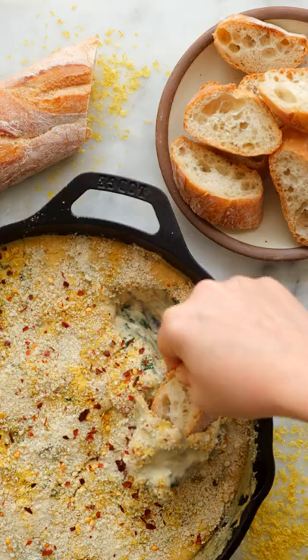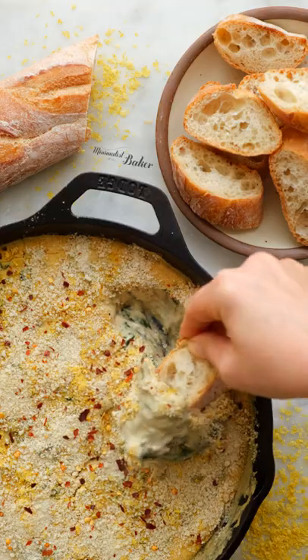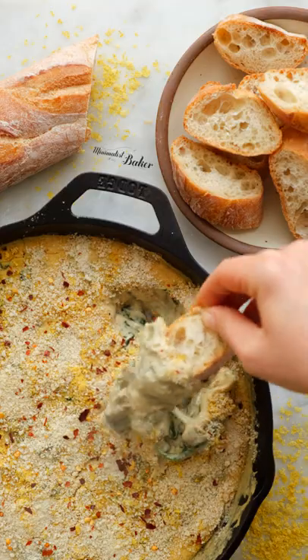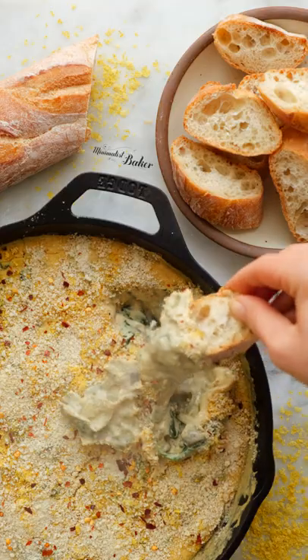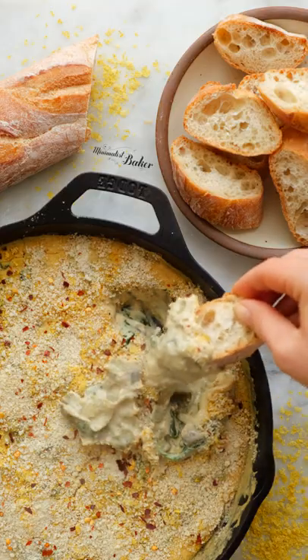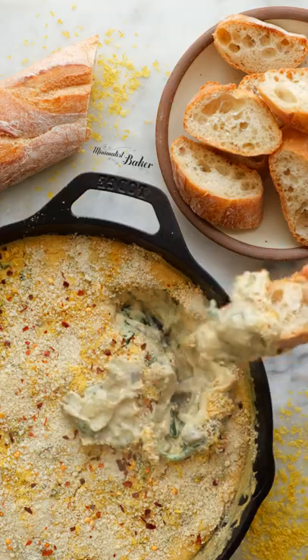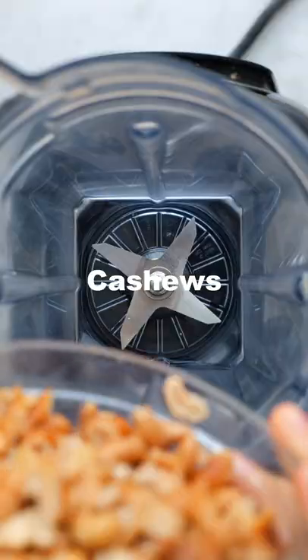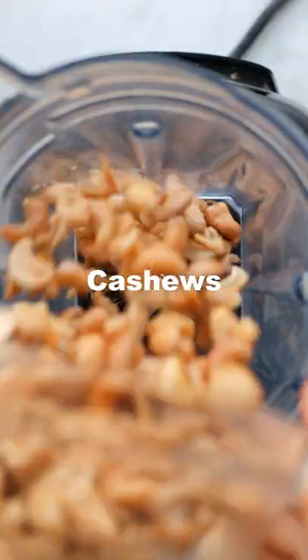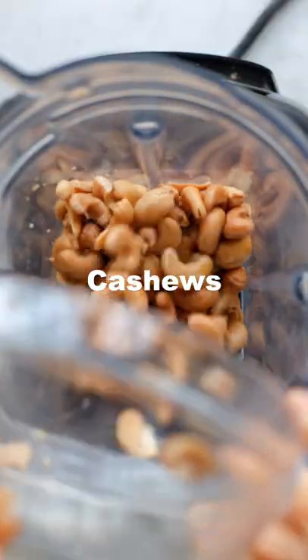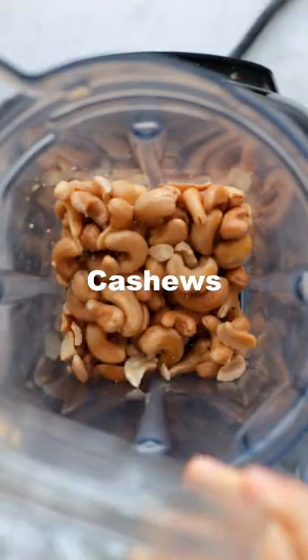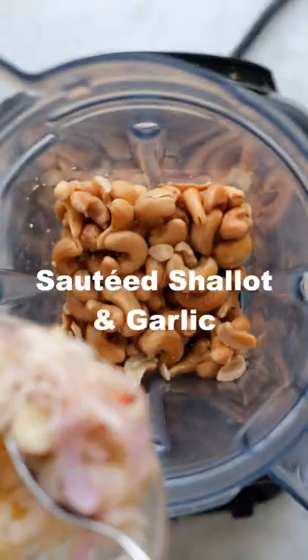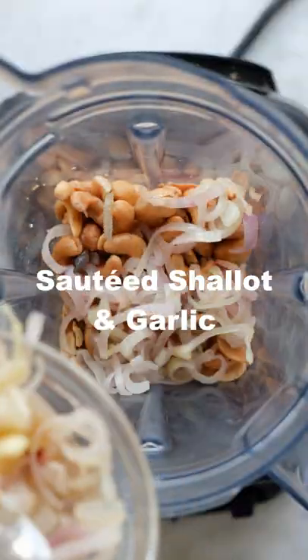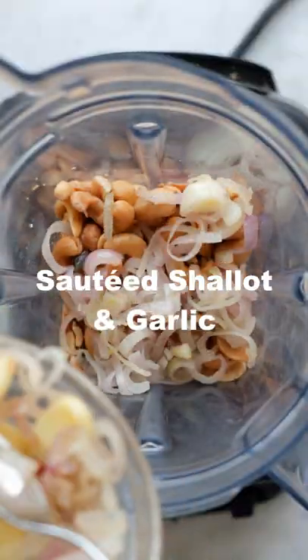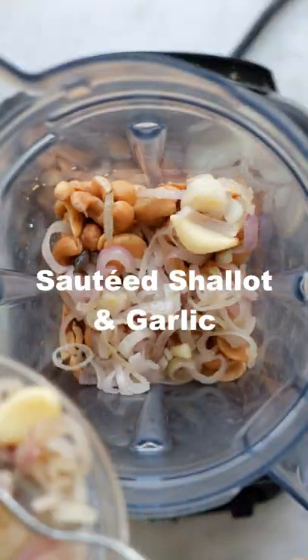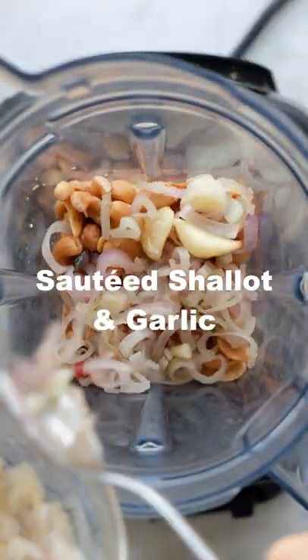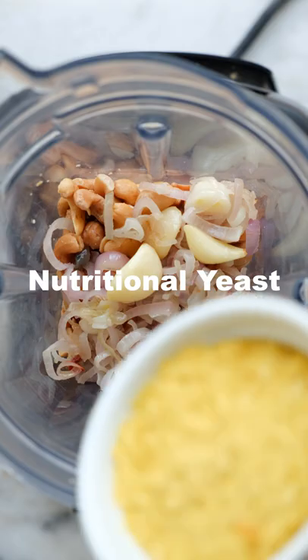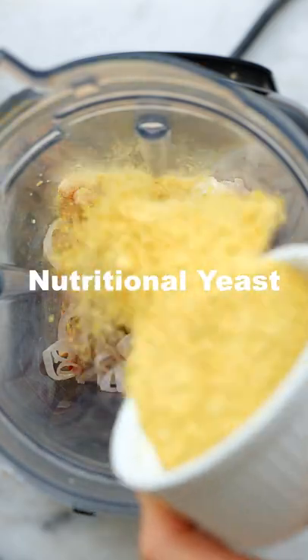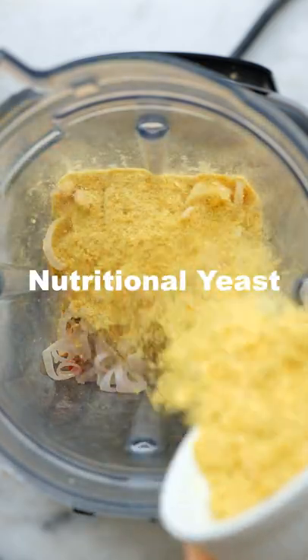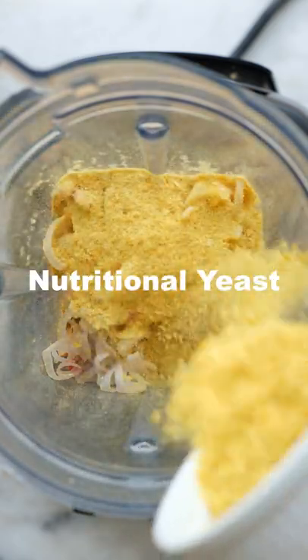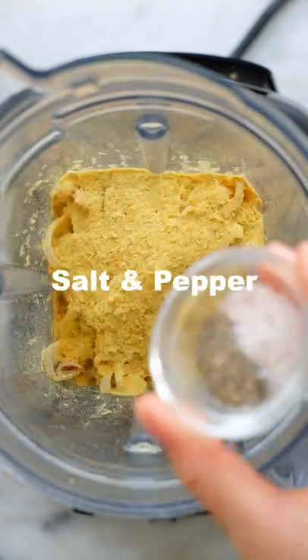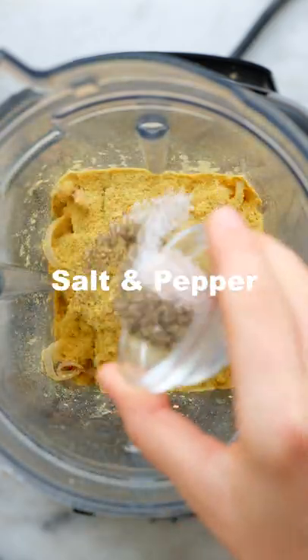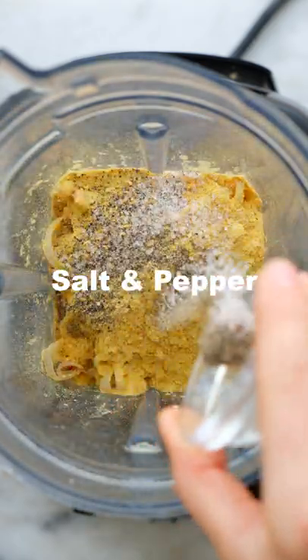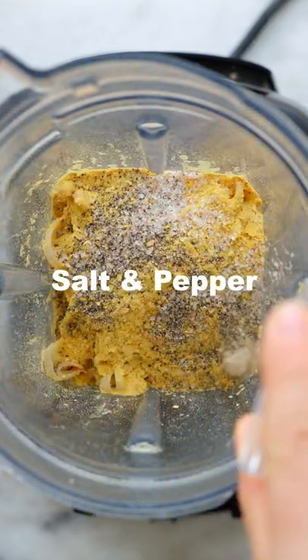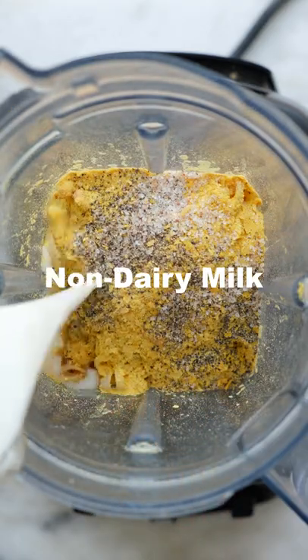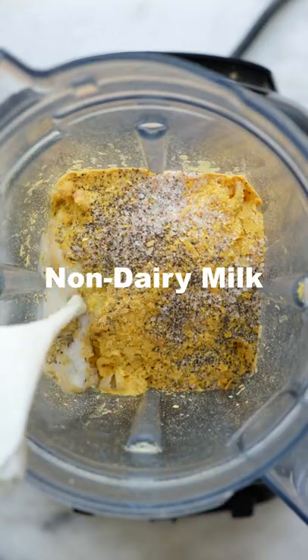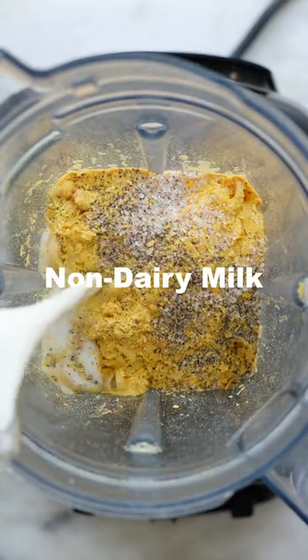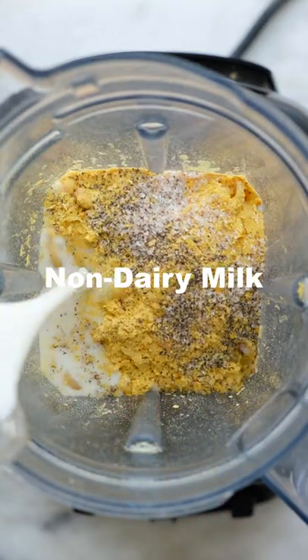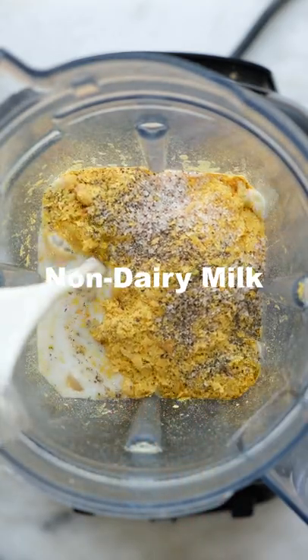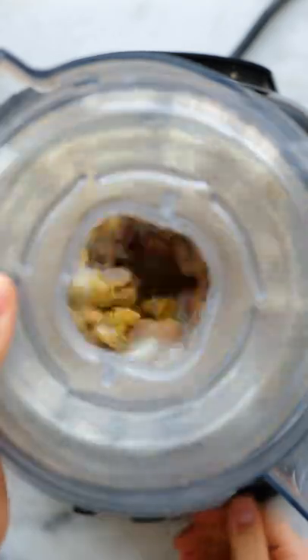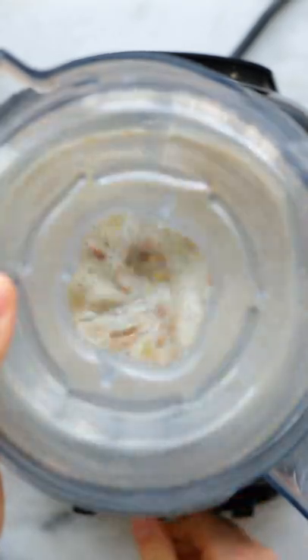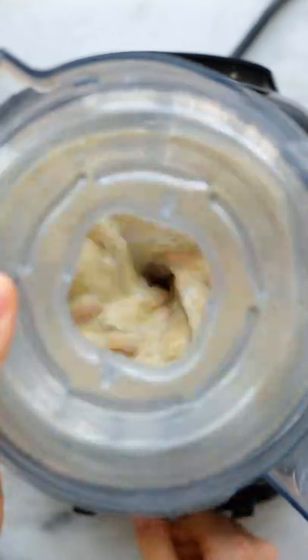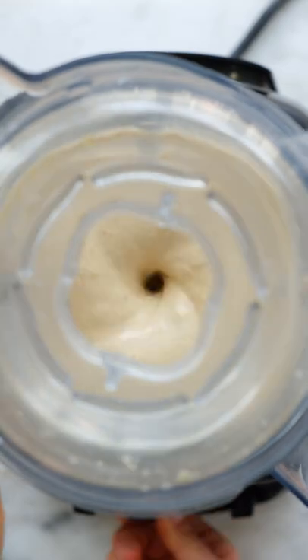Let's make a creamy vegan spinach artichoke dip. Start by blending together some soaked cashews, sauteed shallot and garlic, nutritional yeast, some salt and pepper, and non-dairy milk until it's super creamy and luscious.